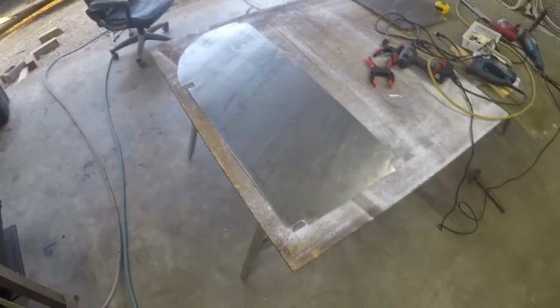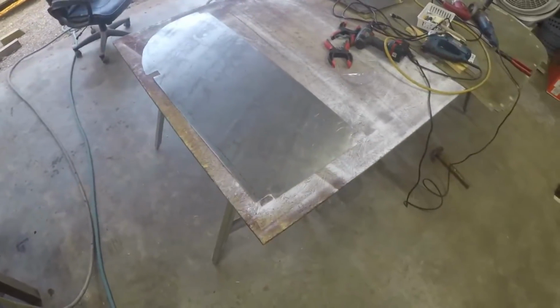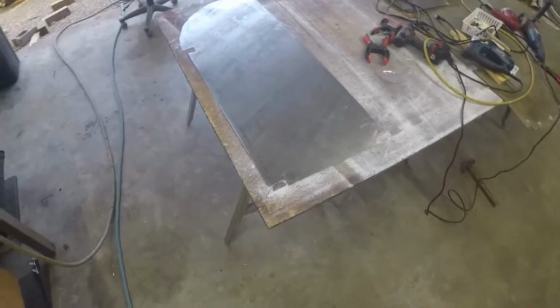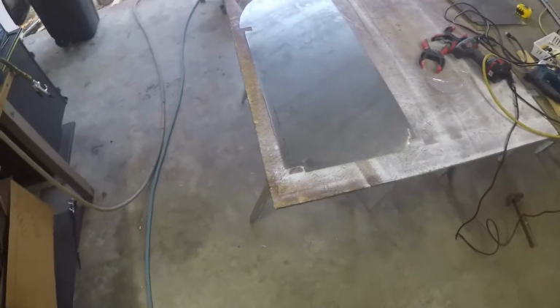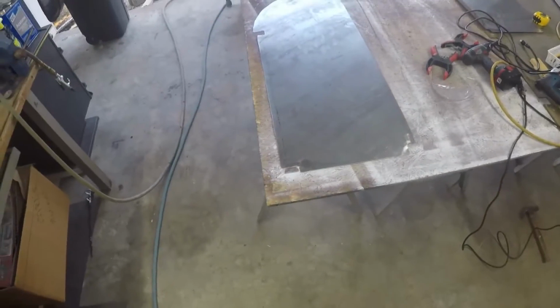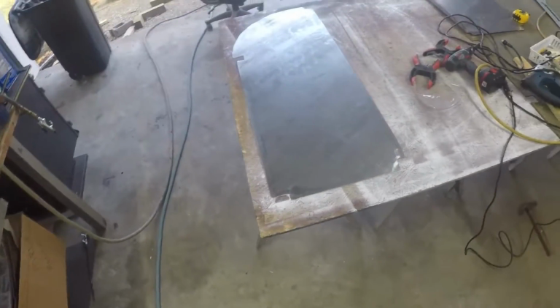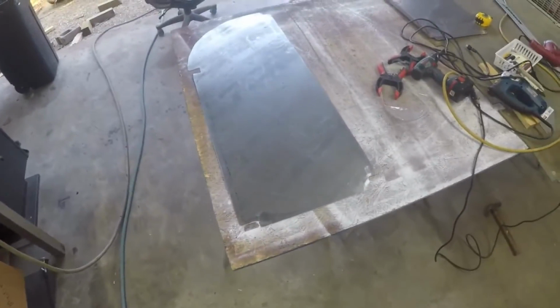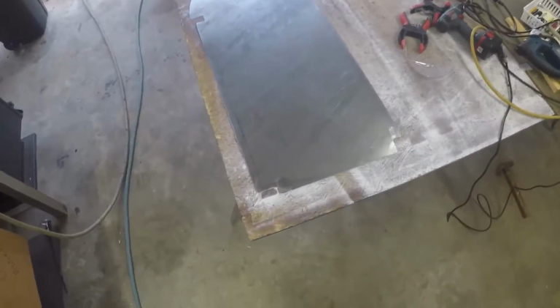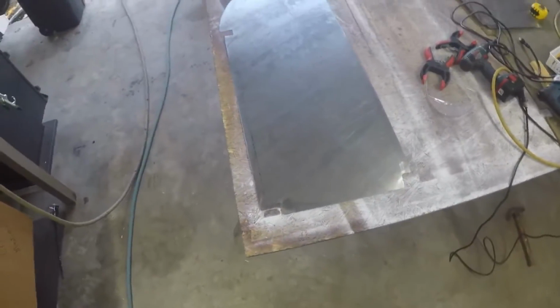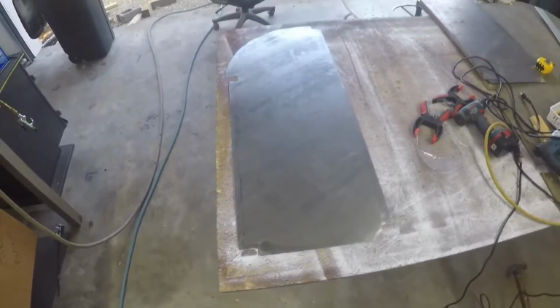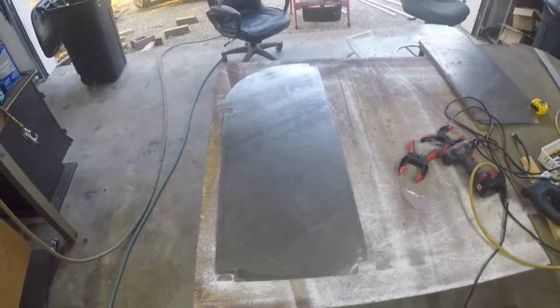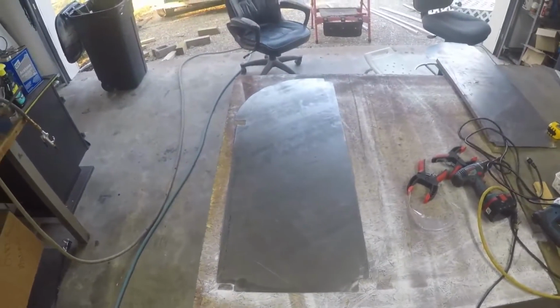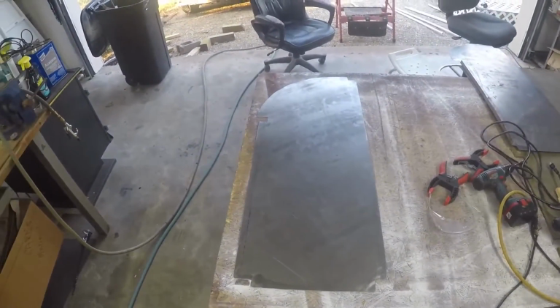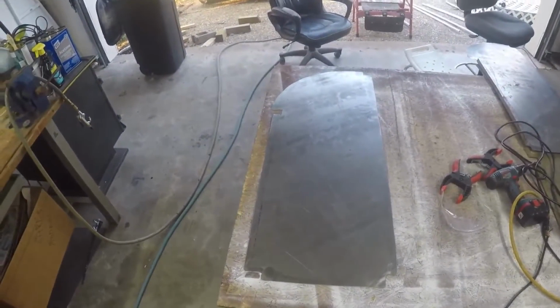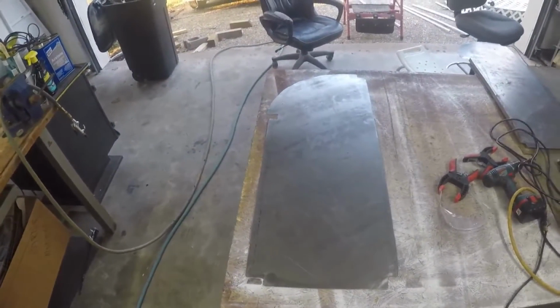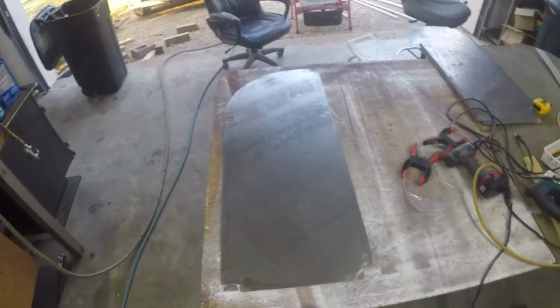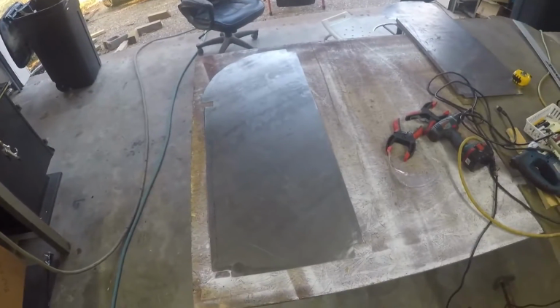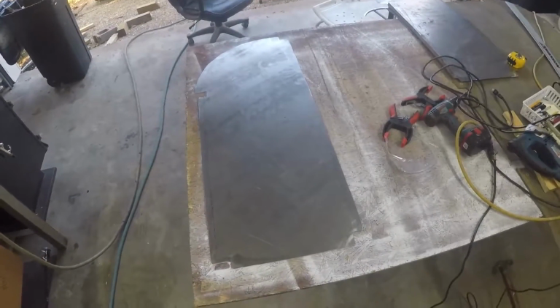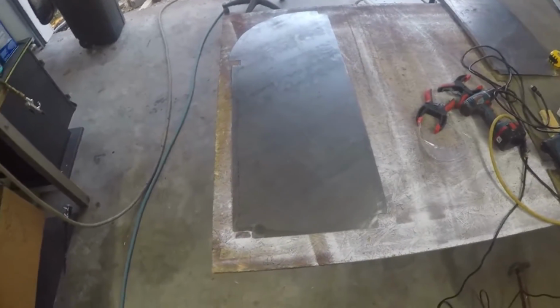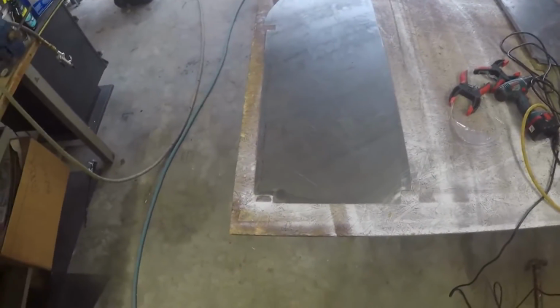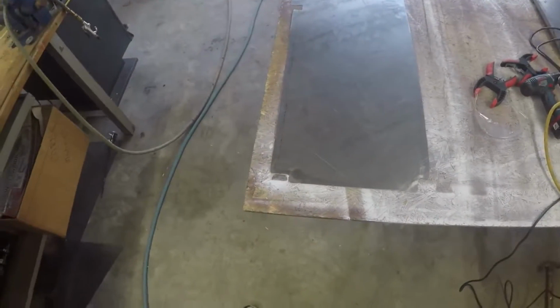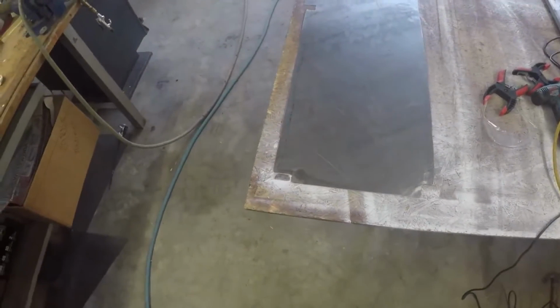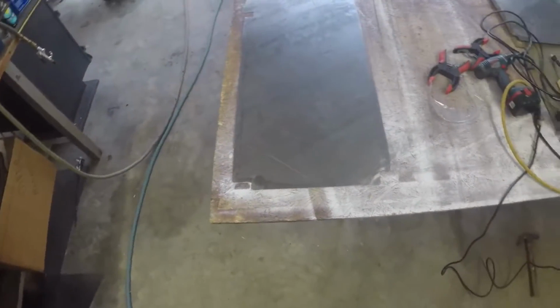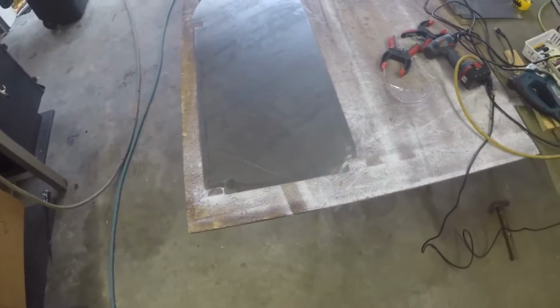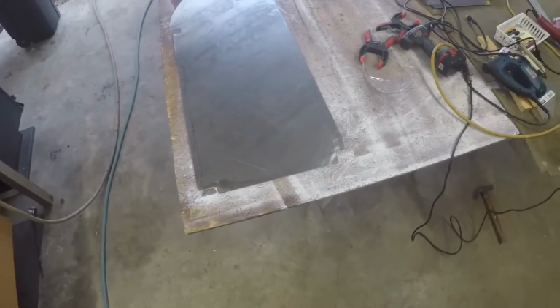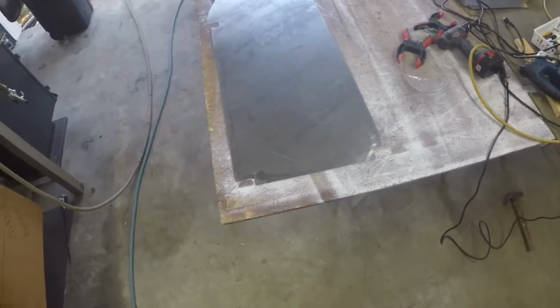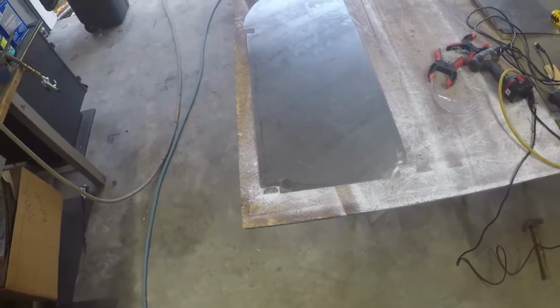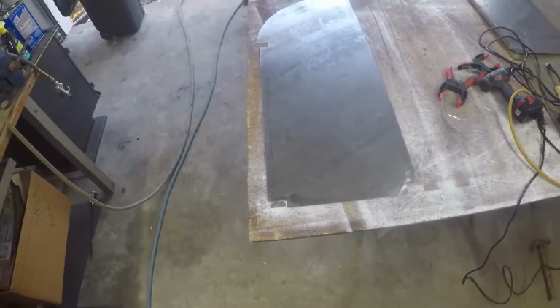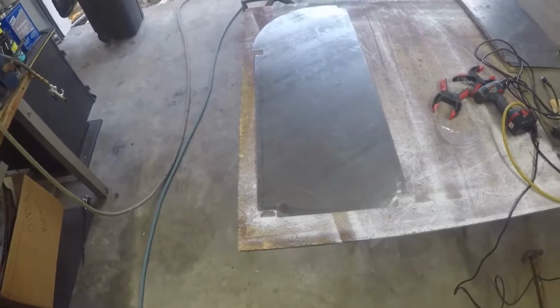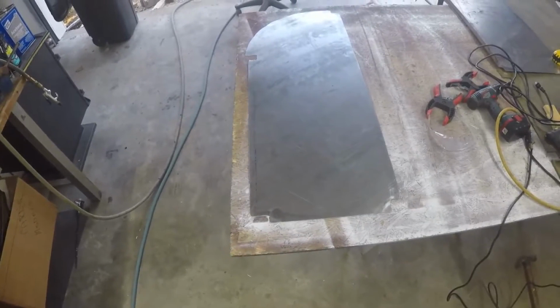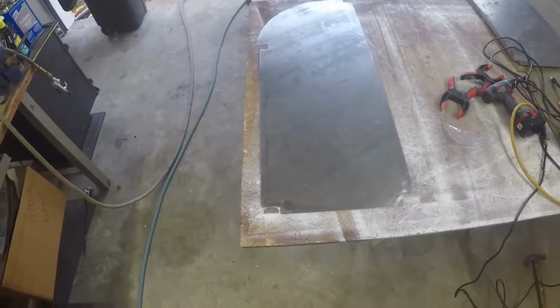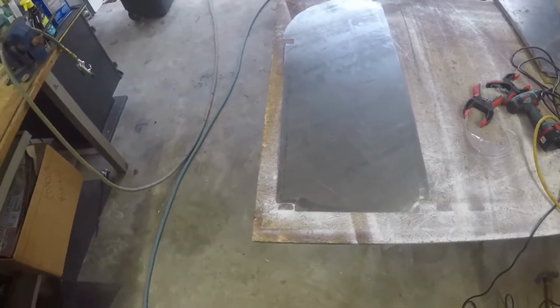I've gotten it cut out. I've made all the notch edges and cut the radius on it with a jigsaw. I cleaned up all the edges with a grinder, so all that's completed.